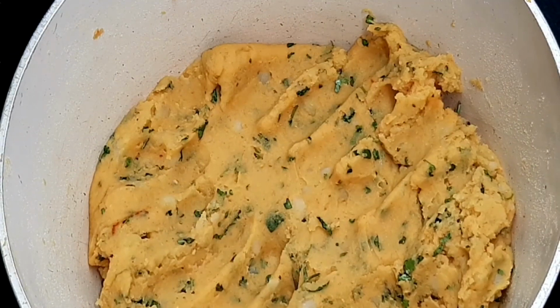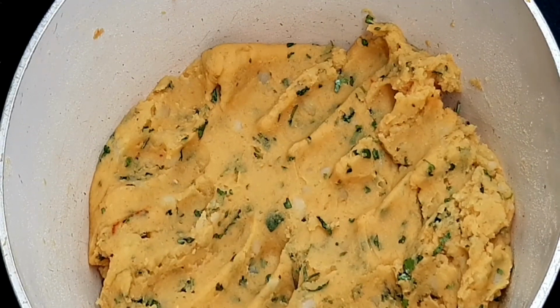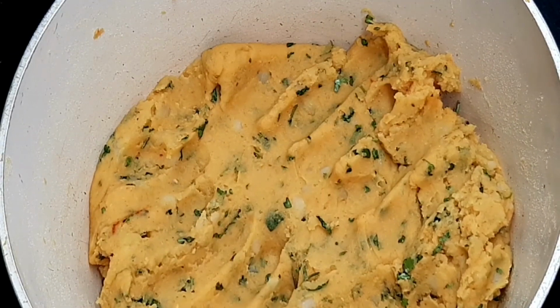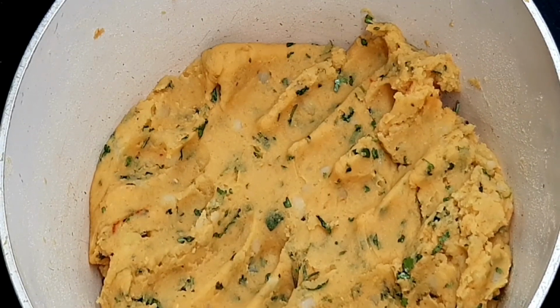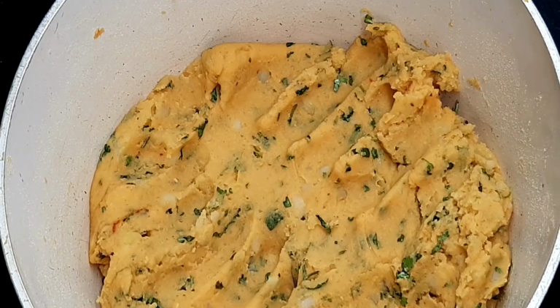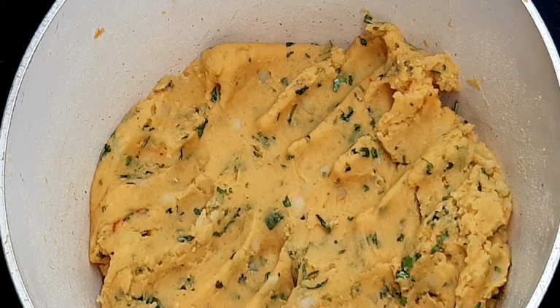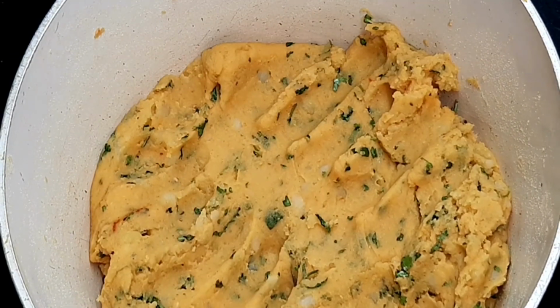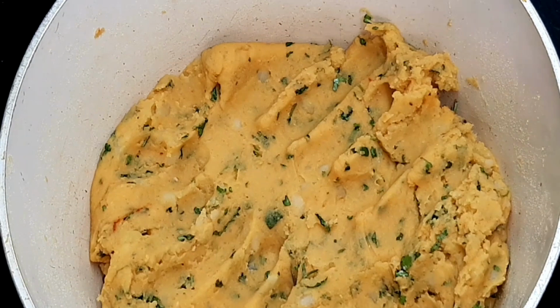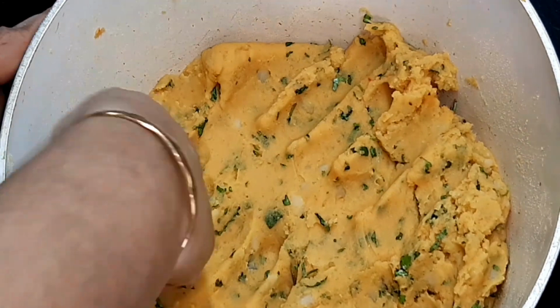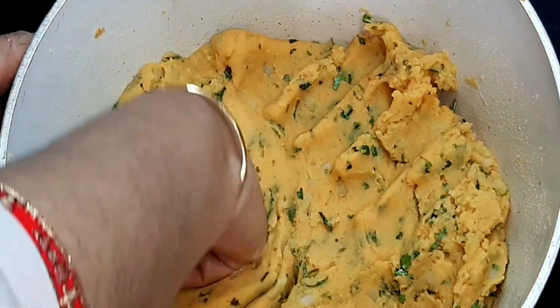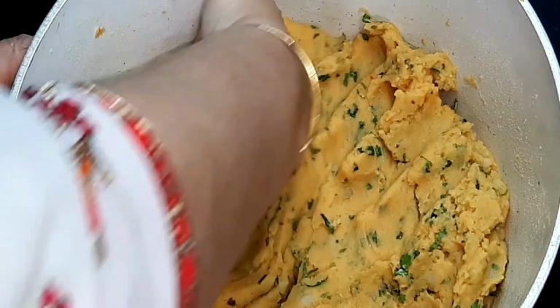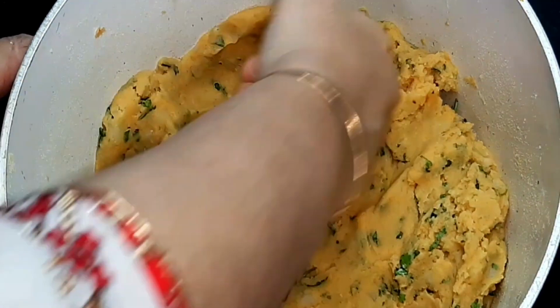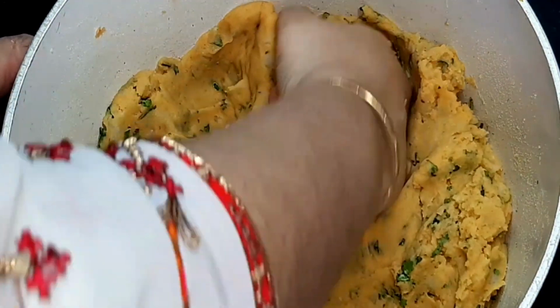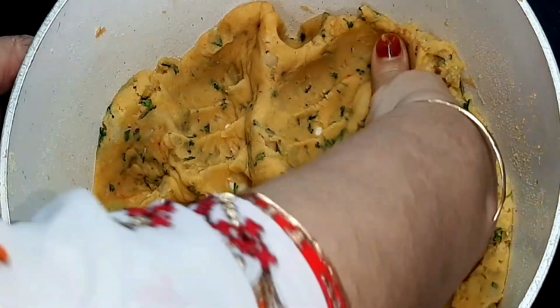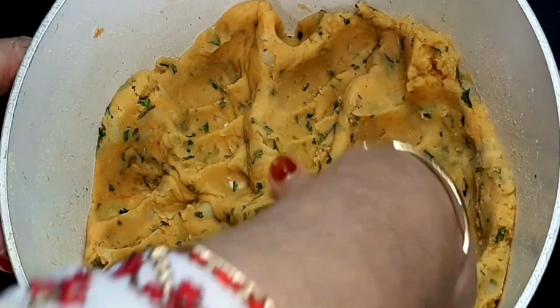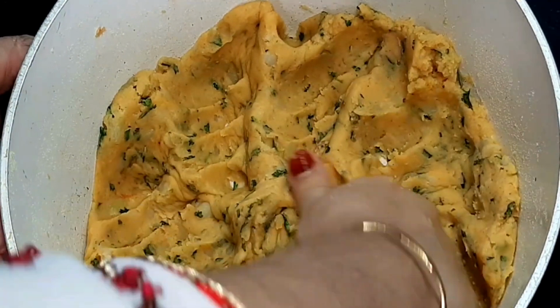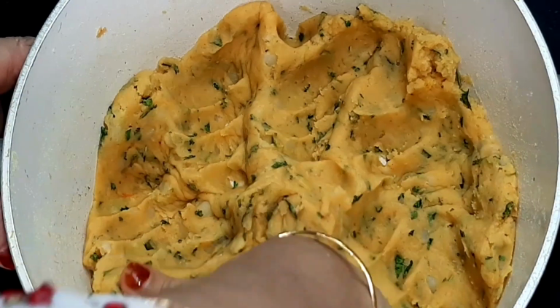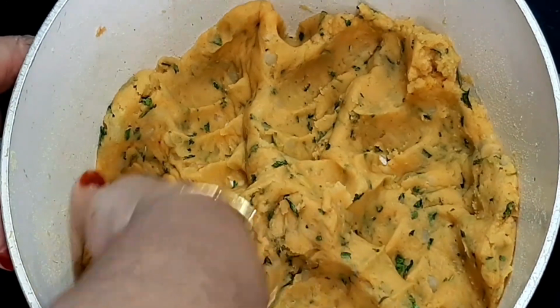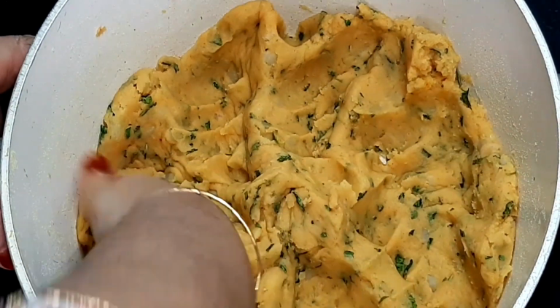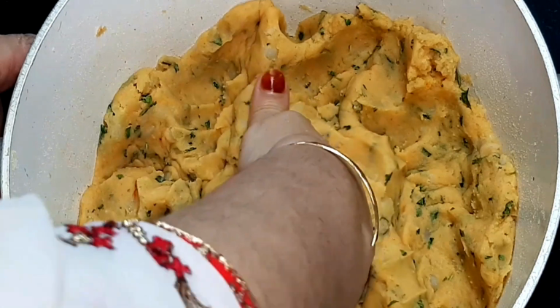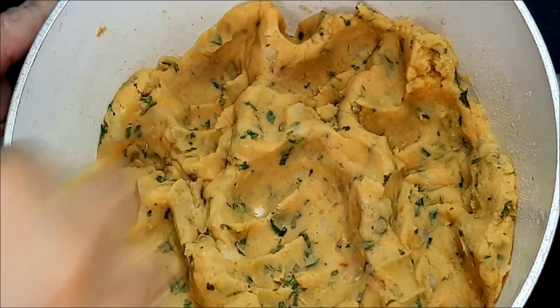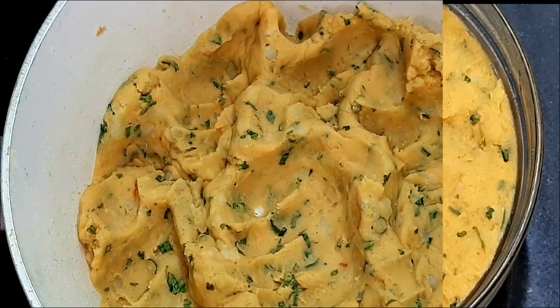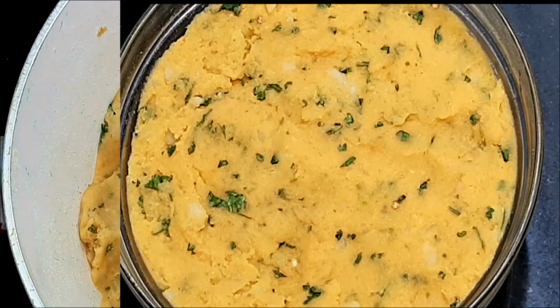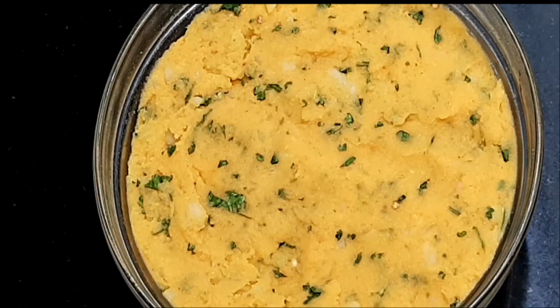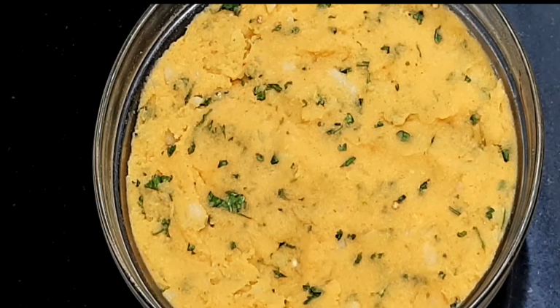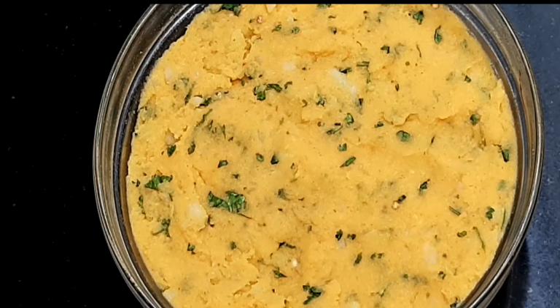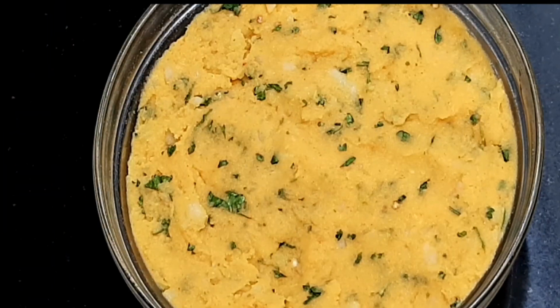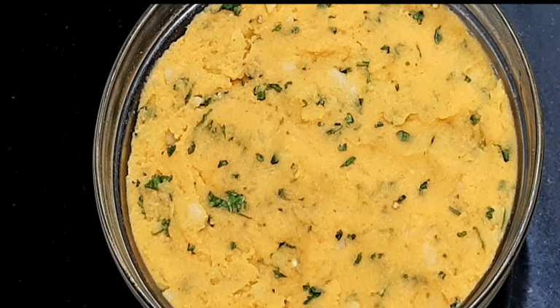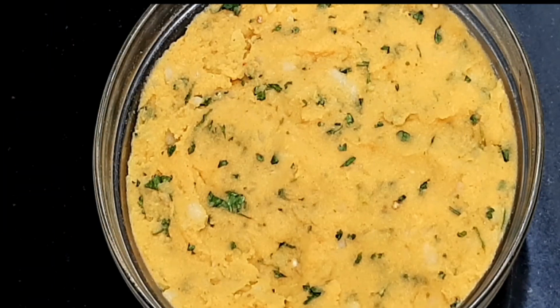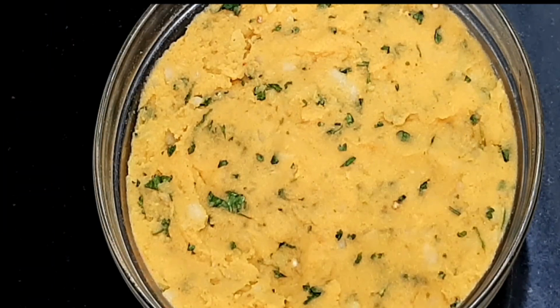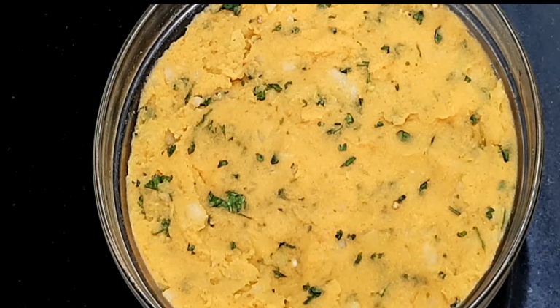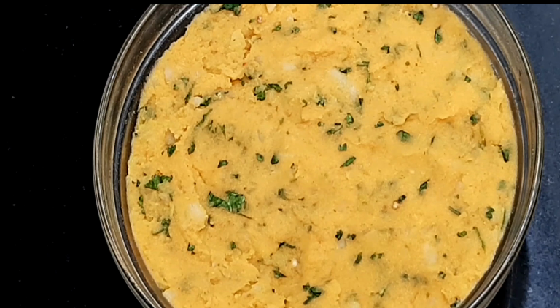Aloo — mash it well with a masher. Now let's make the aloo mix.